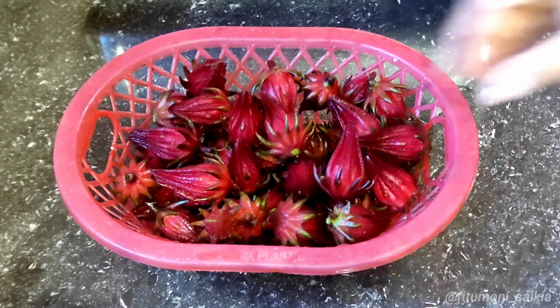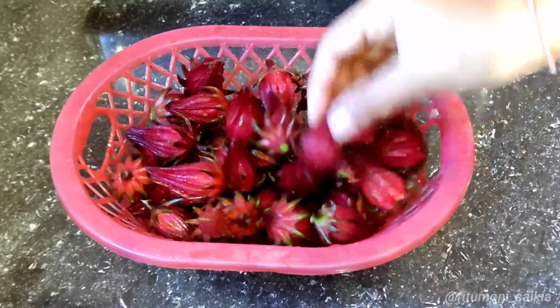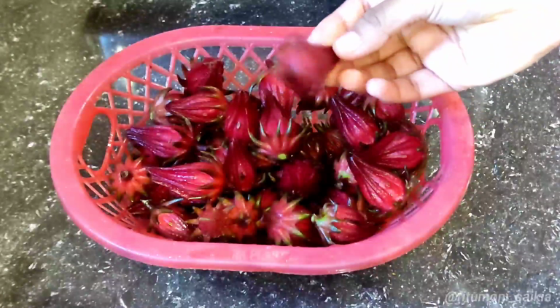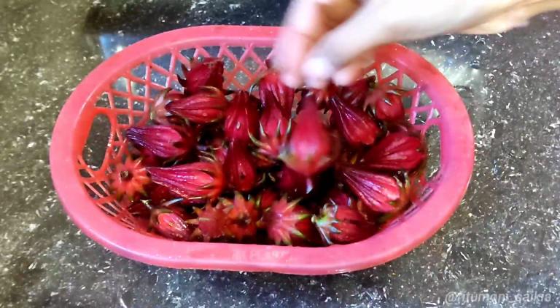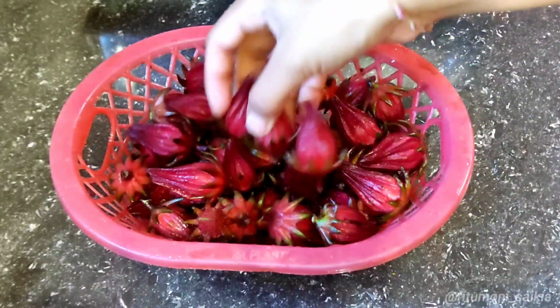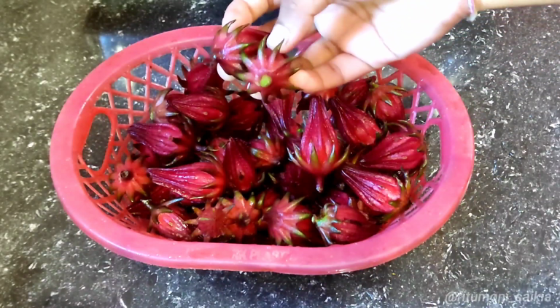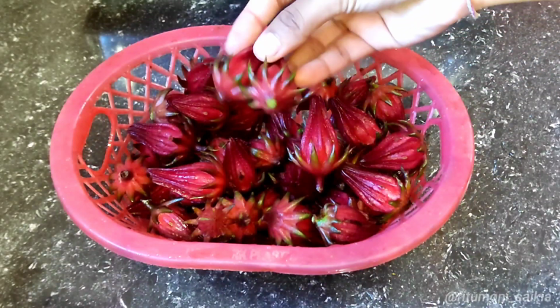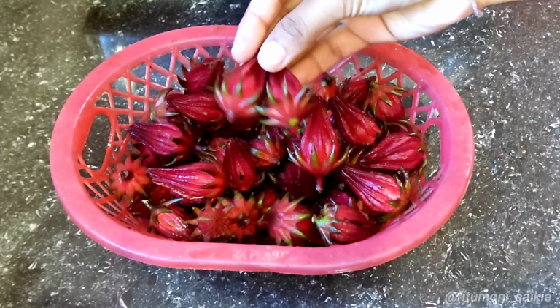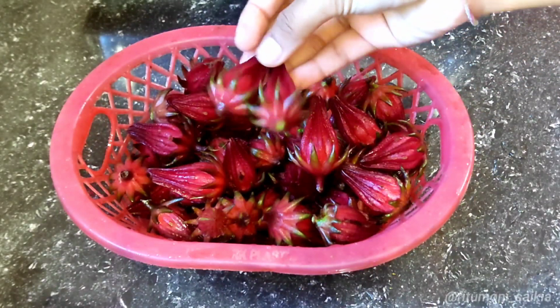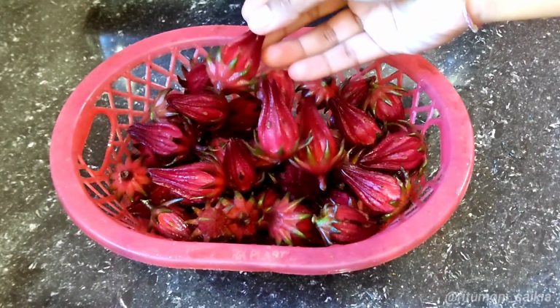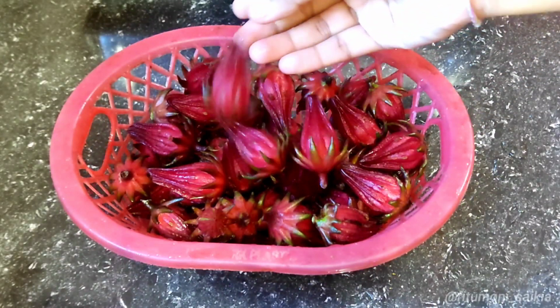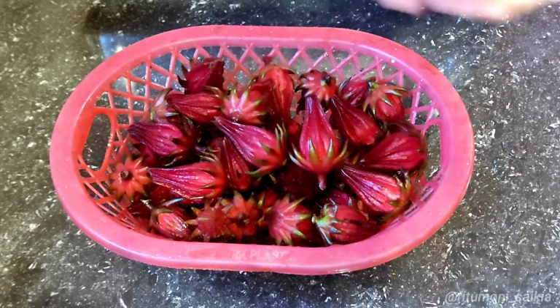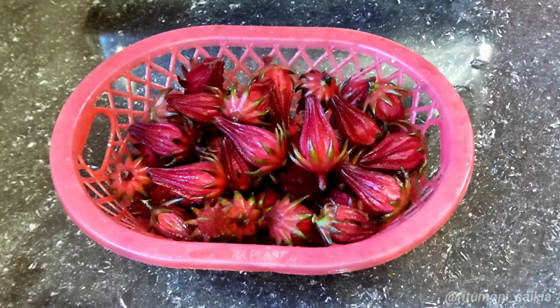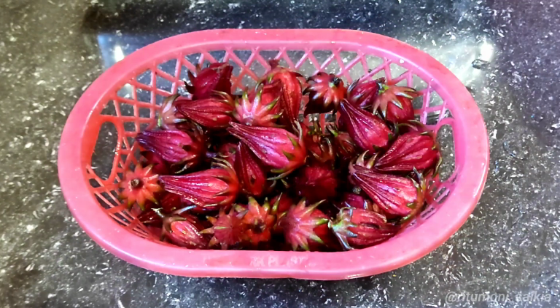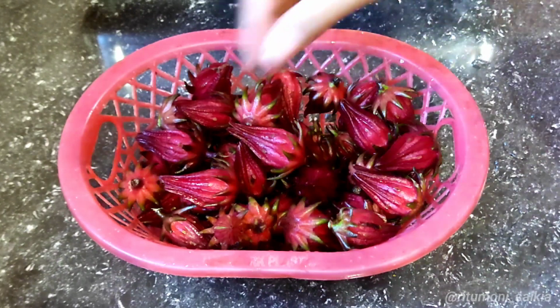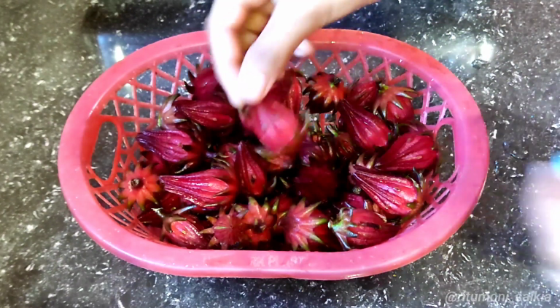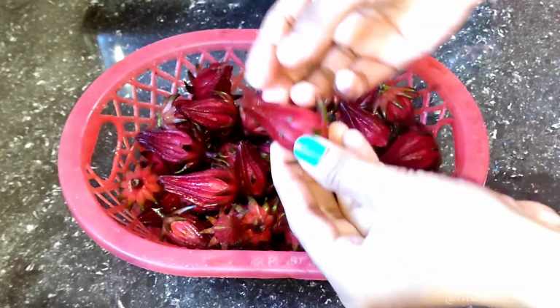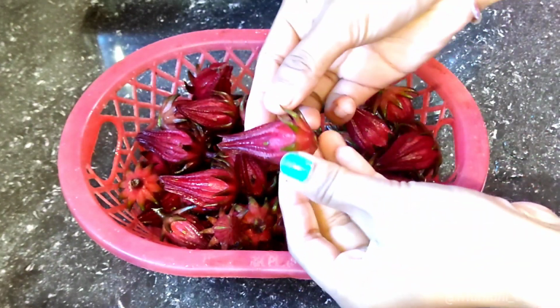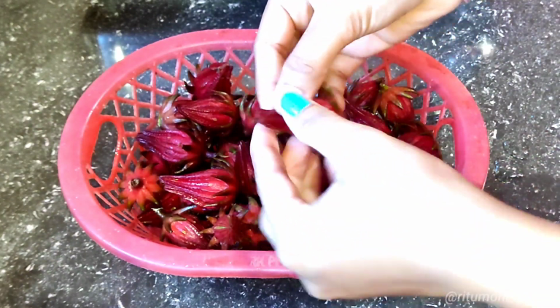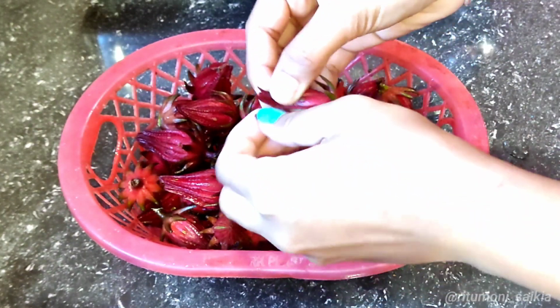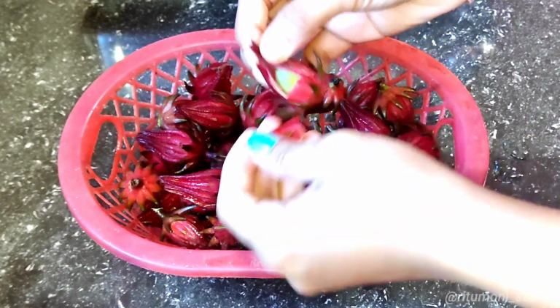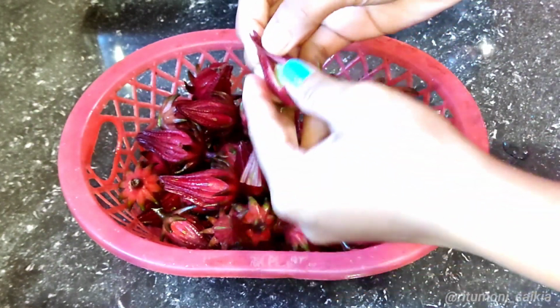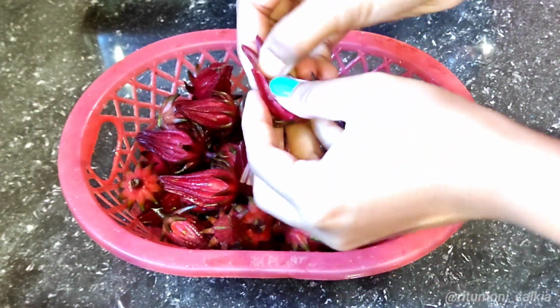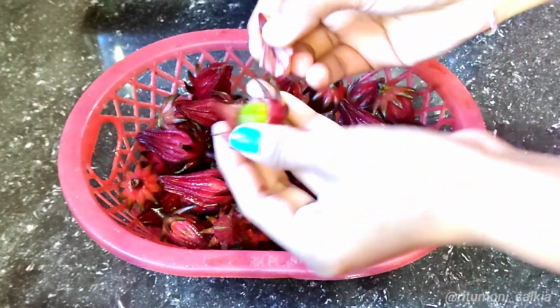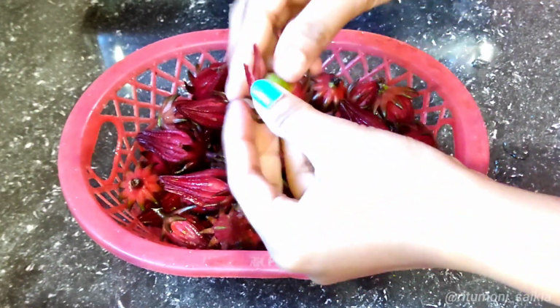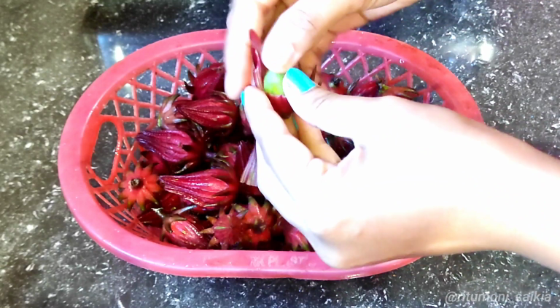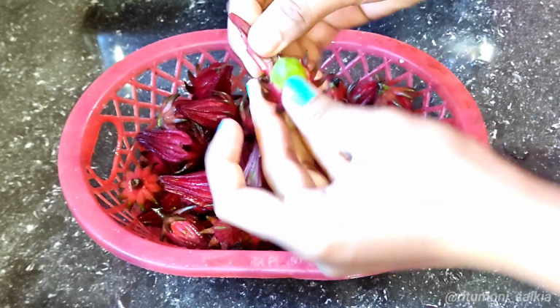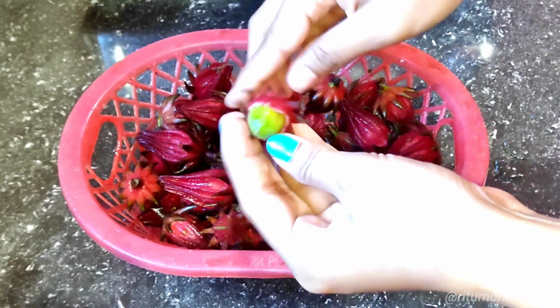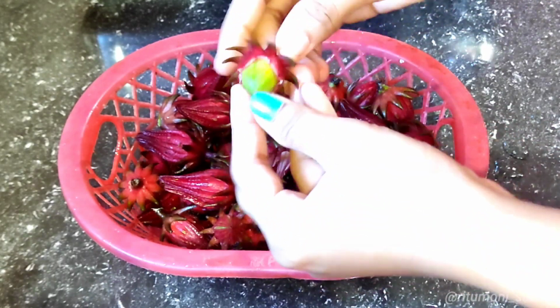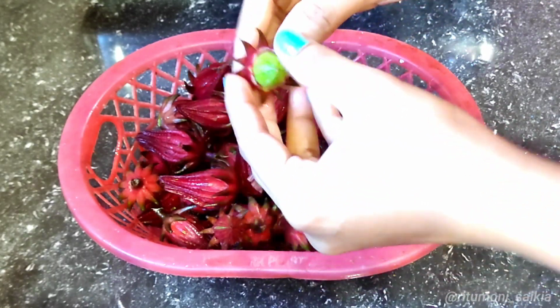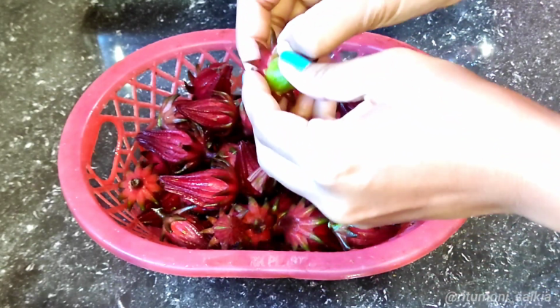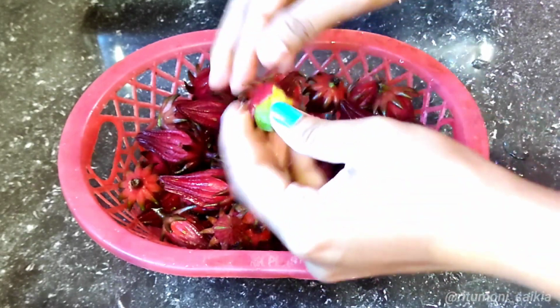We are getting the honey bun, and we are using the honey bun. We are putting the honey bun, and we want to use it.